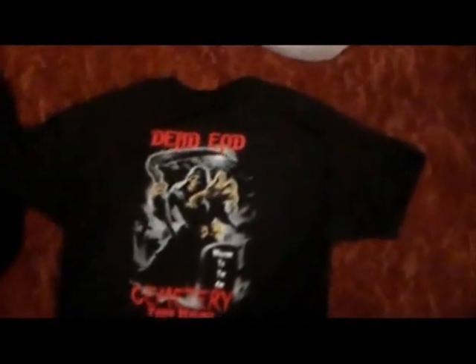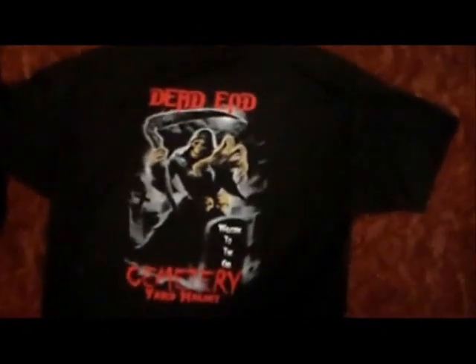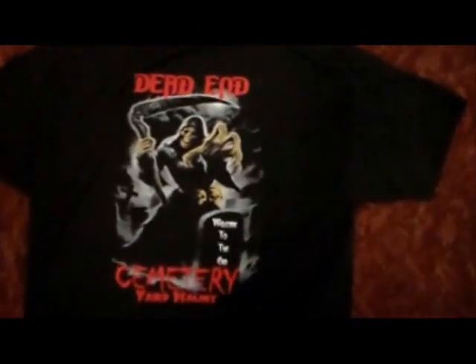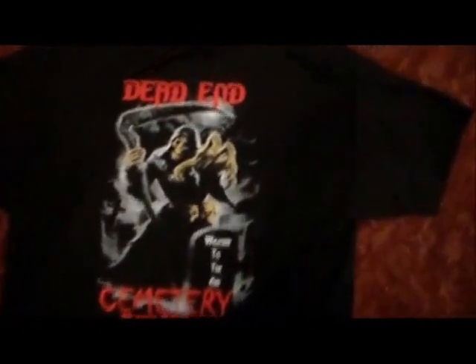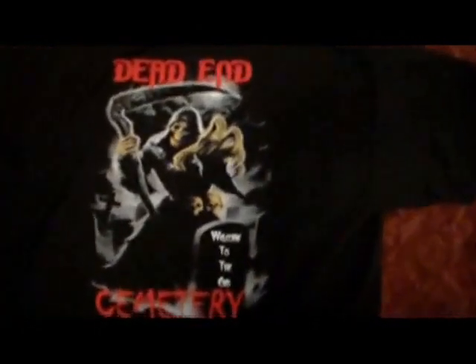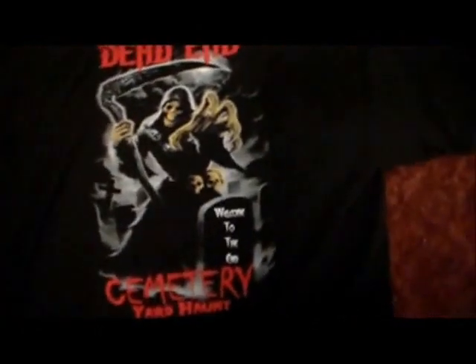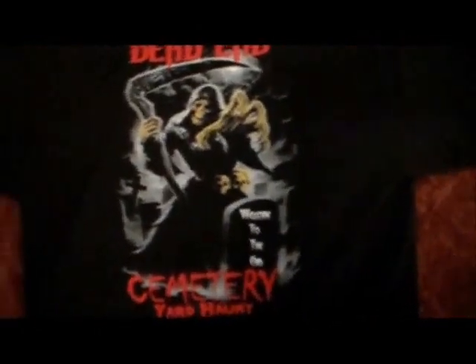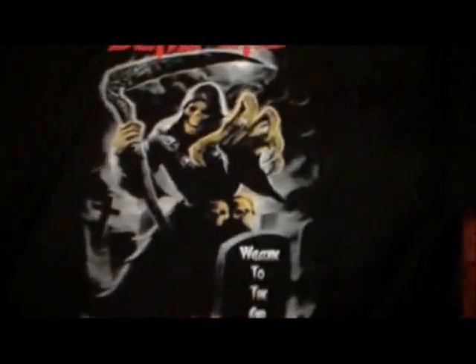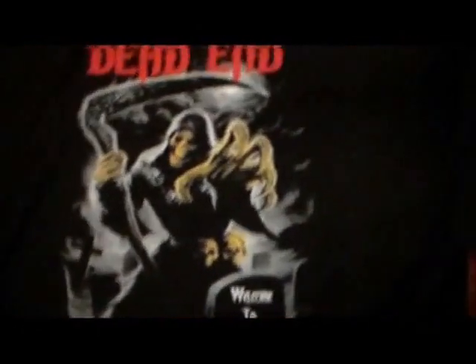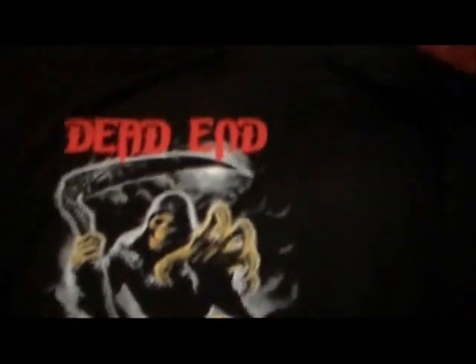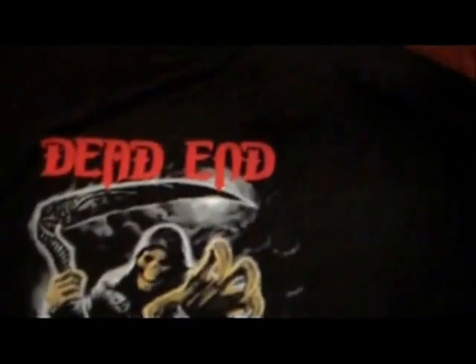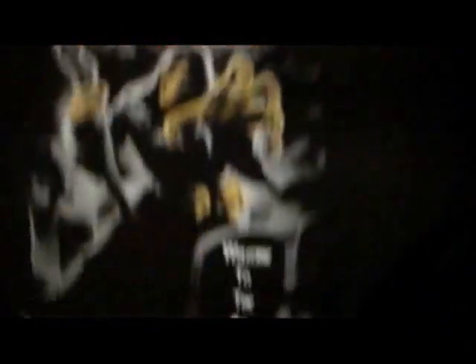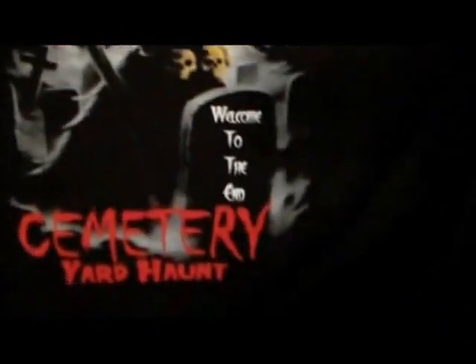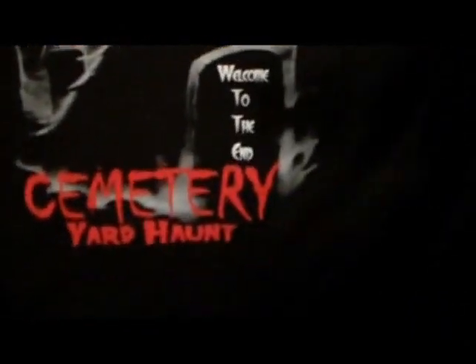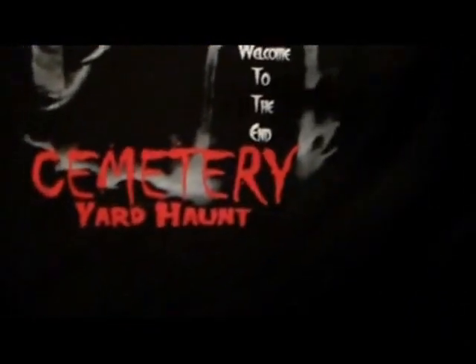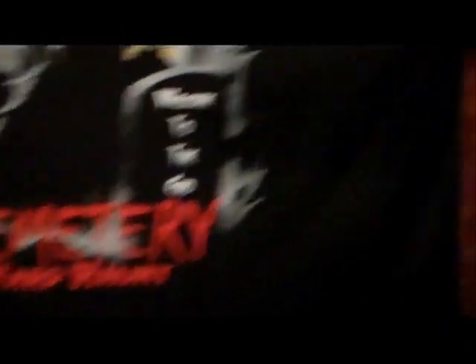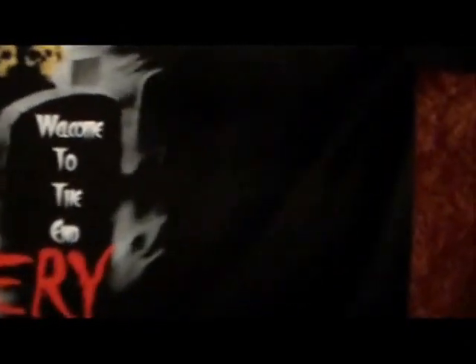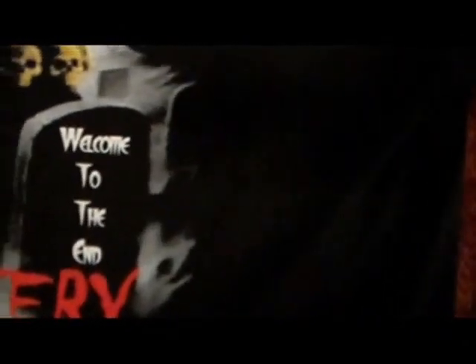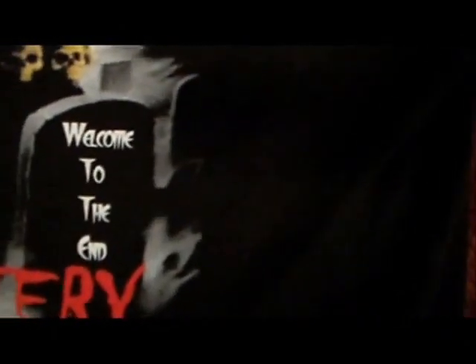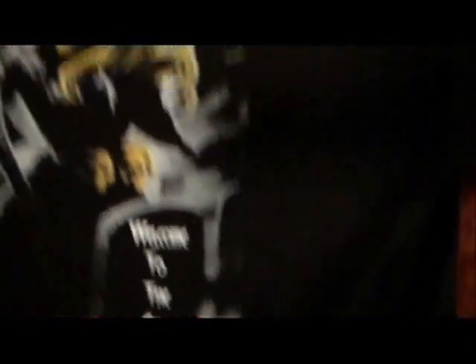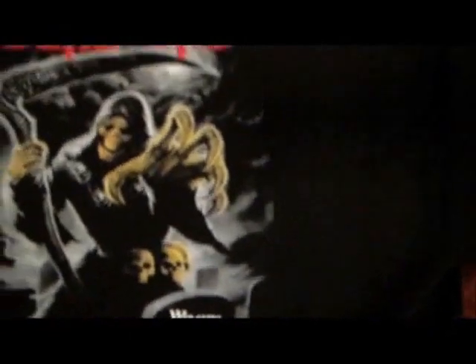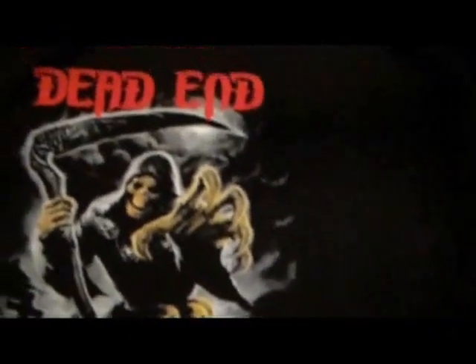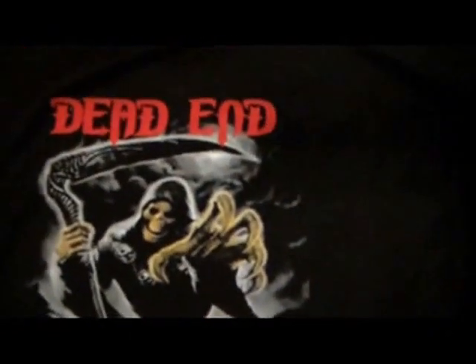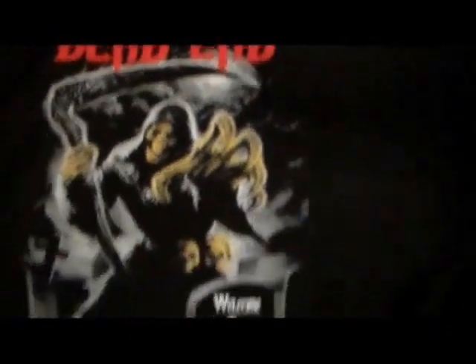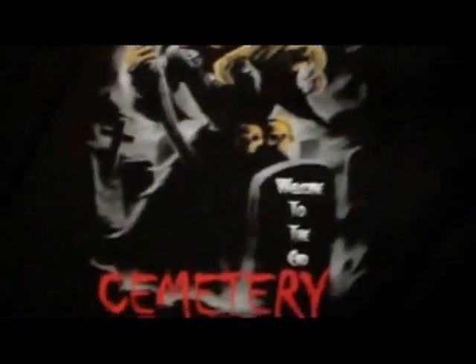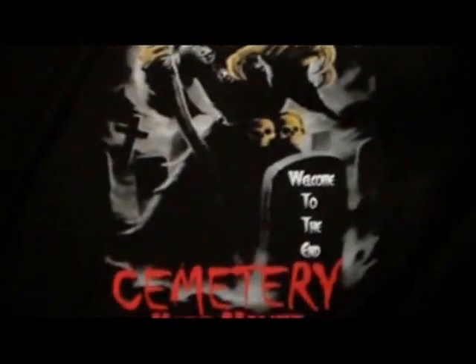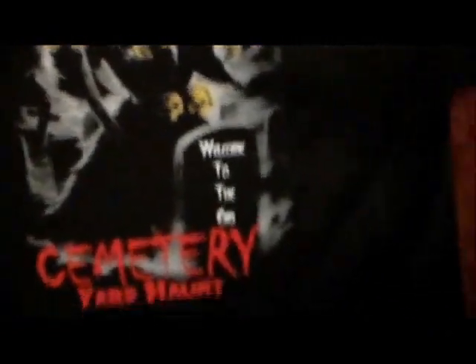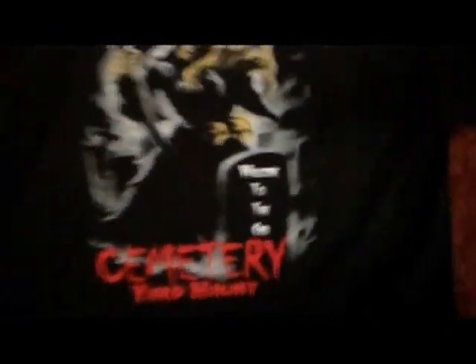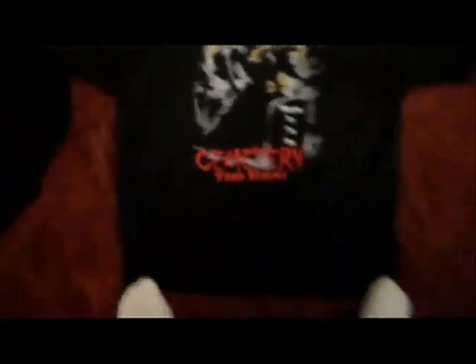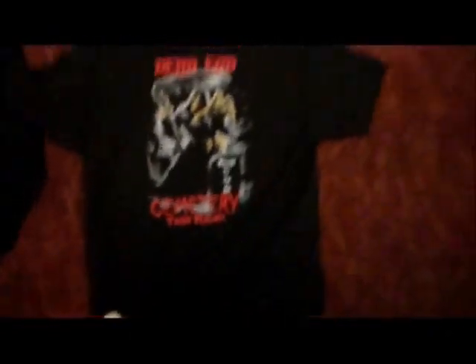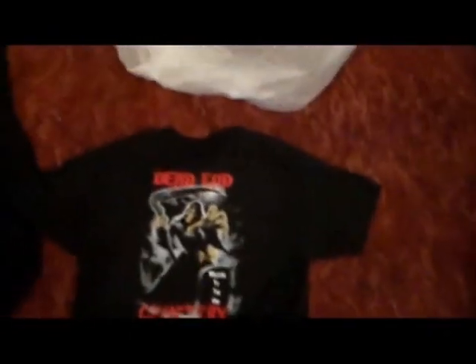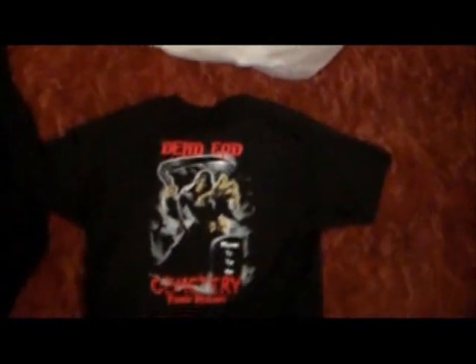Here's my t-shirts. This is the back — Dead End Cemetery Yard Haunt, Welcome to the End. The Grim Reaper and Cemetery. That's the t-shirts.